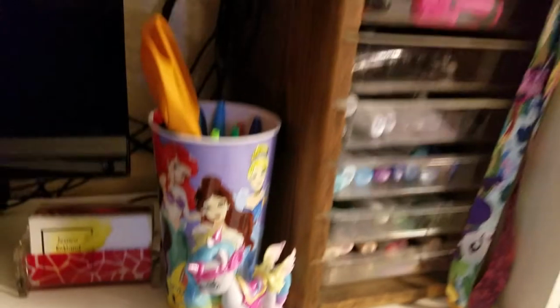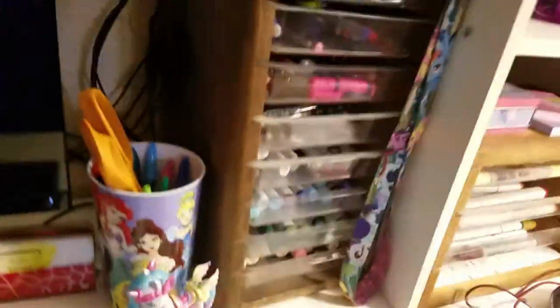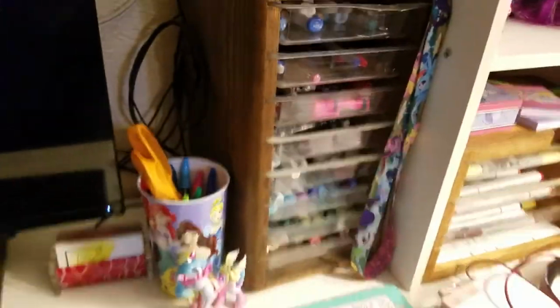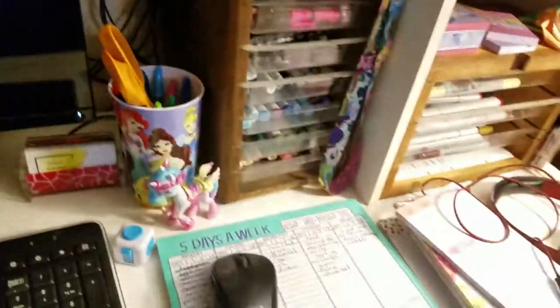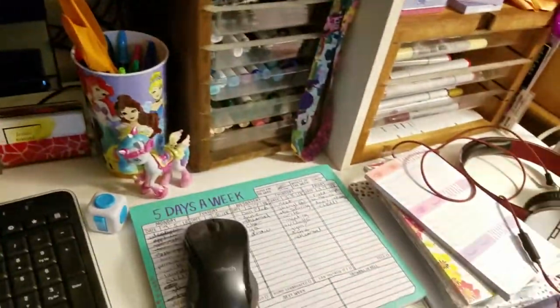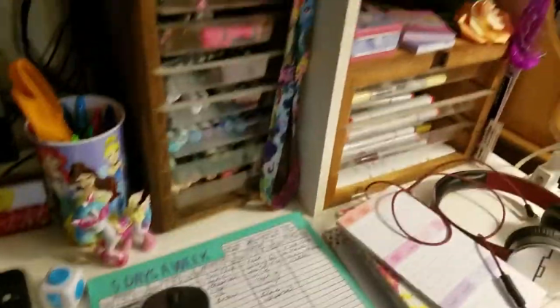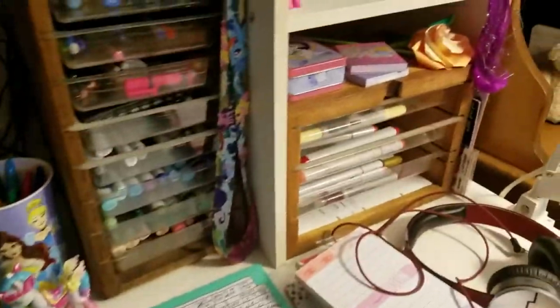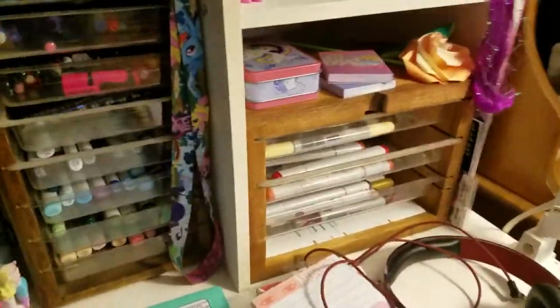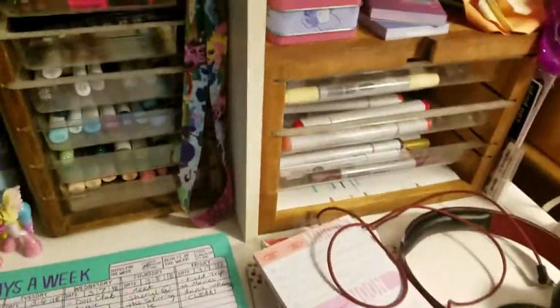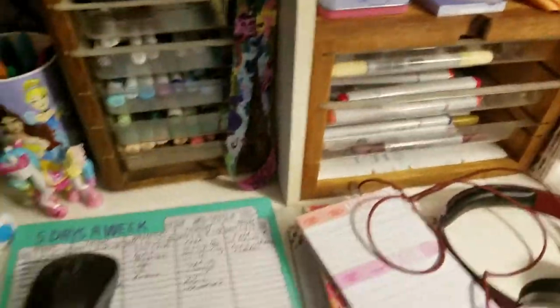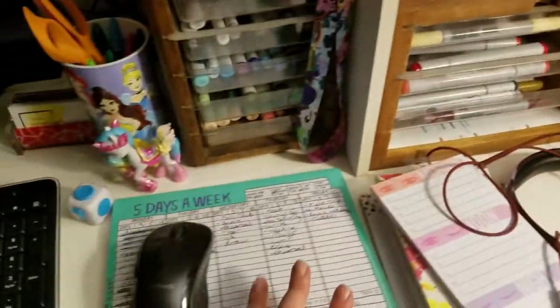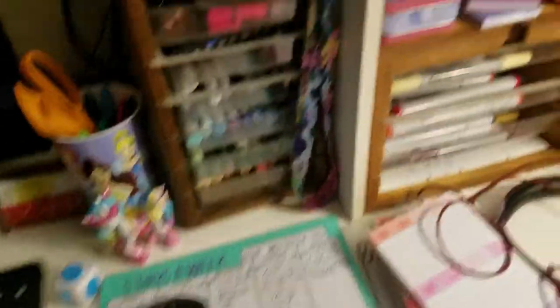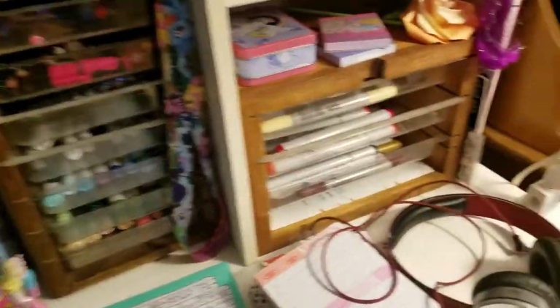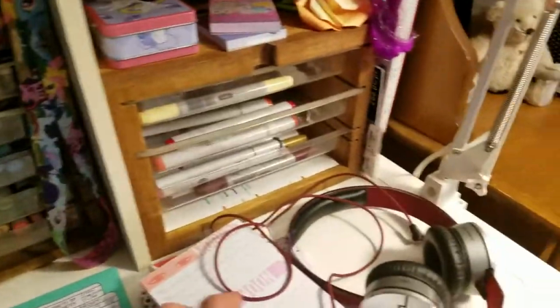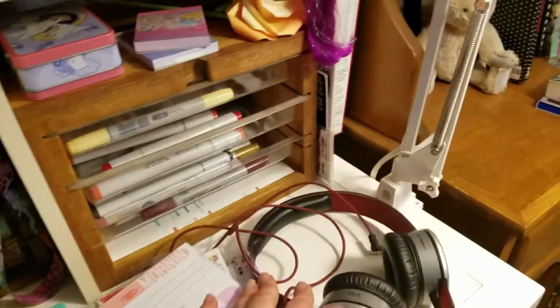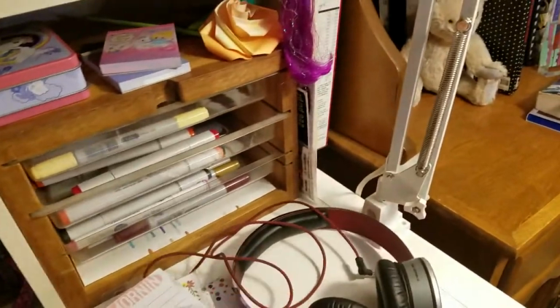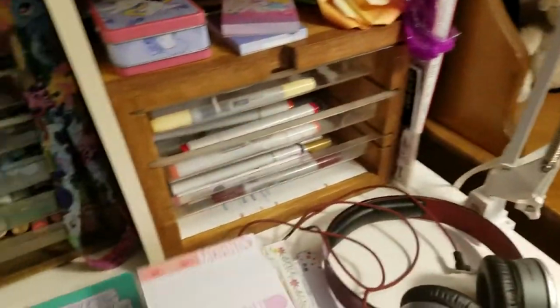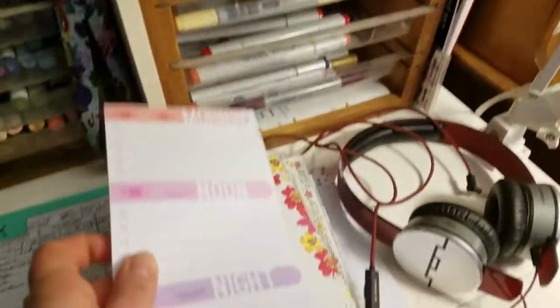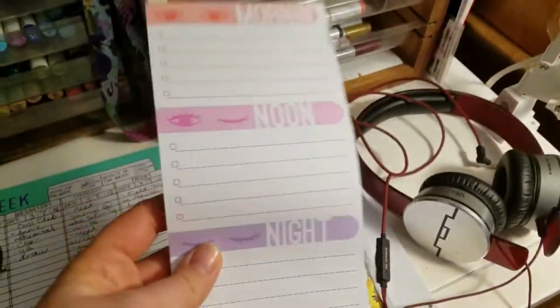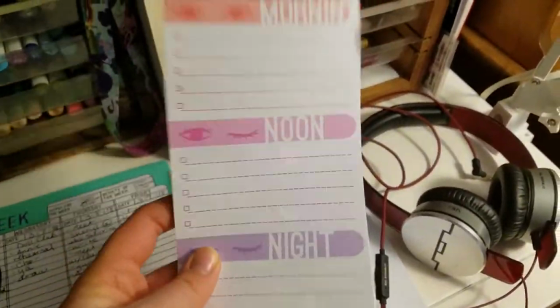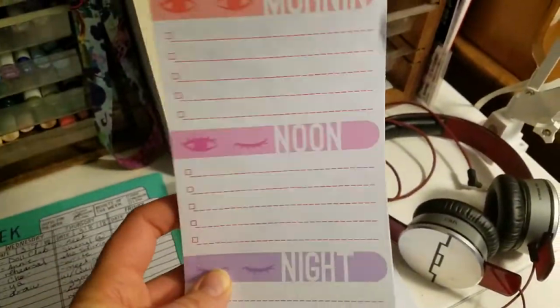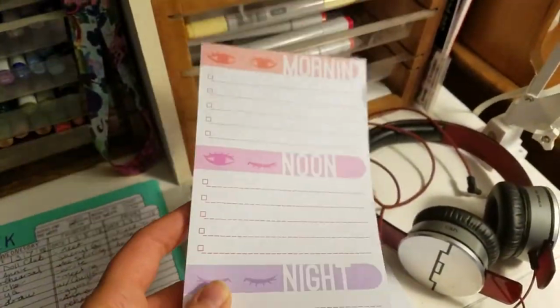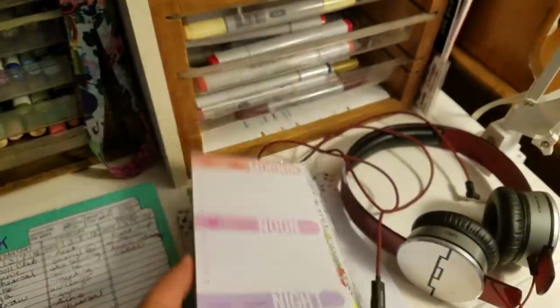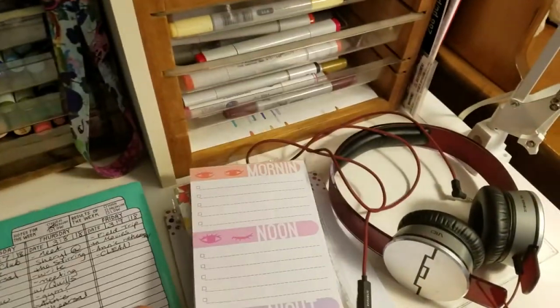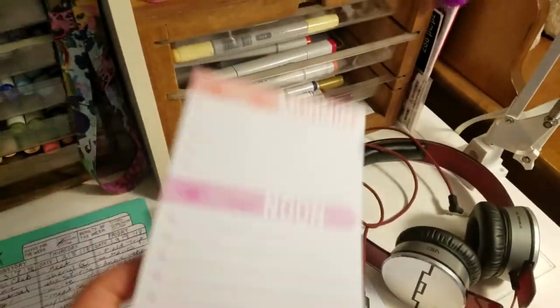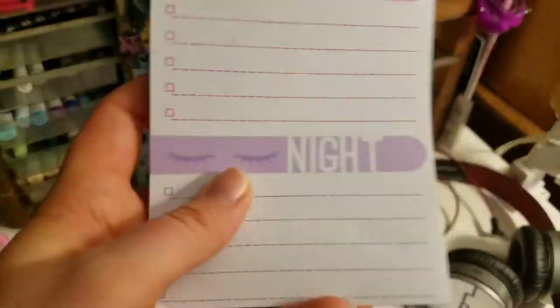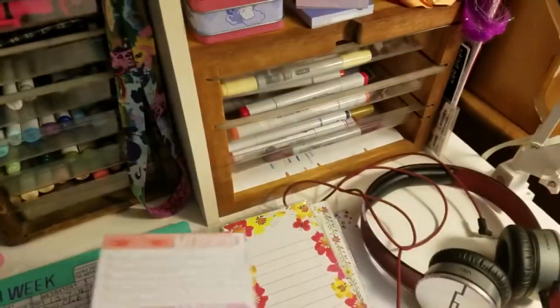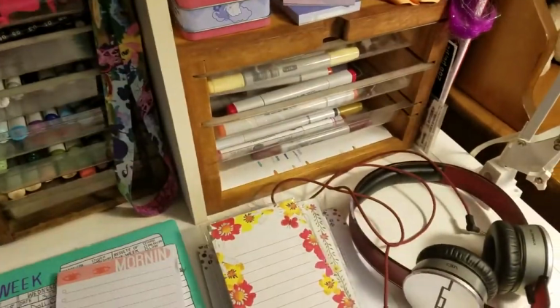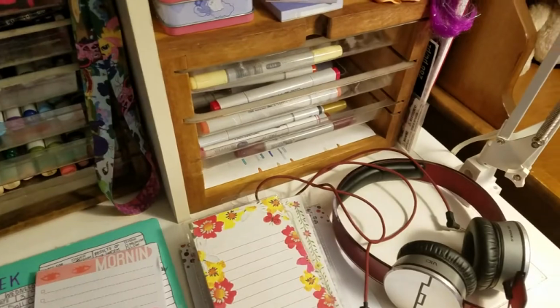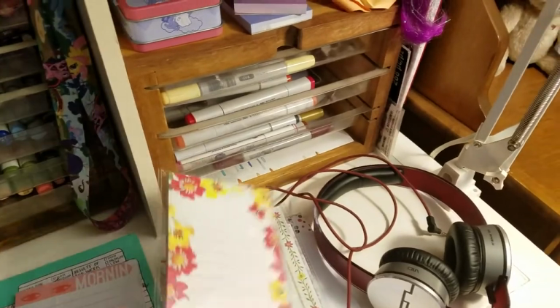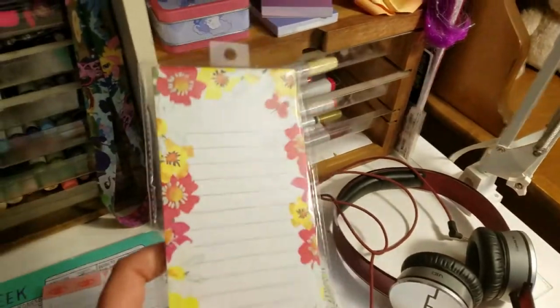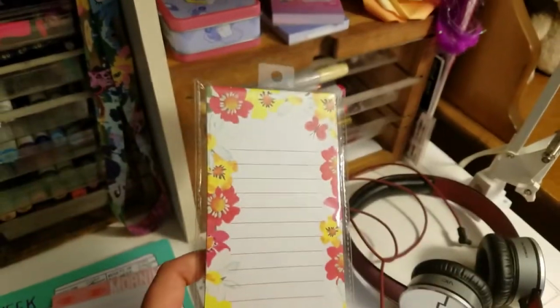And then I've got my five days a week schedule — it's a paper mousepad, which is really cool. And then I've got a ton of just lists because they help keeping organized, supposedly — at least that's the theory.